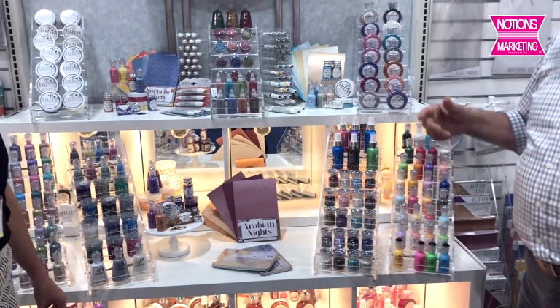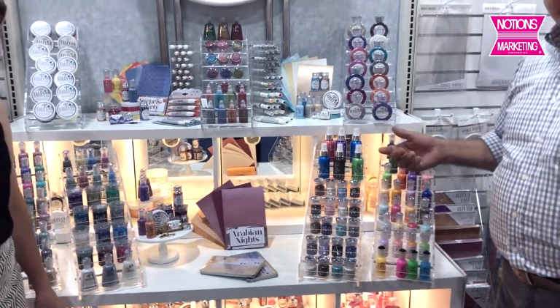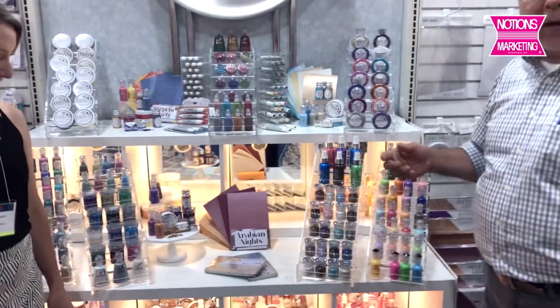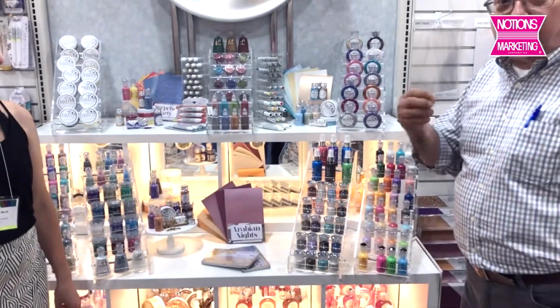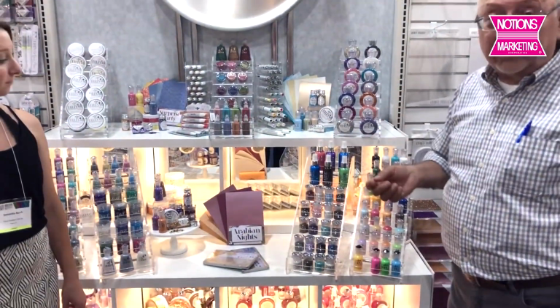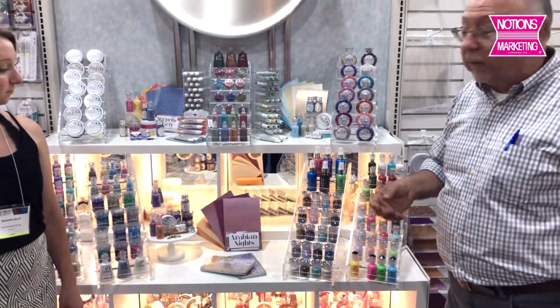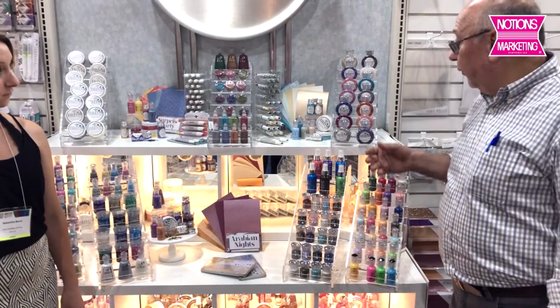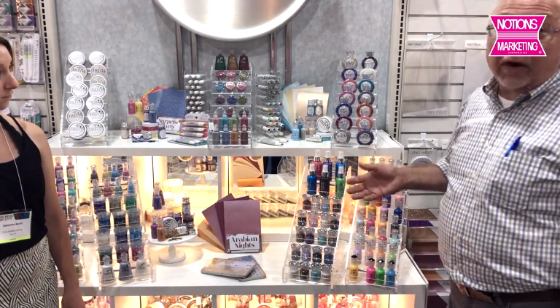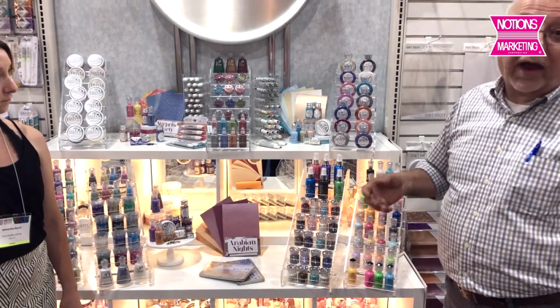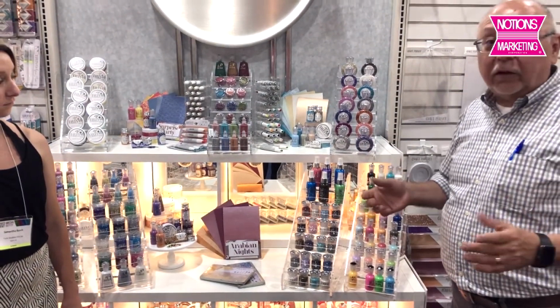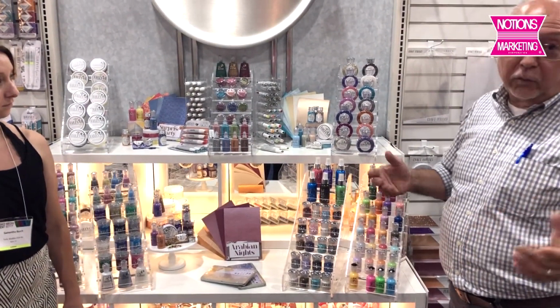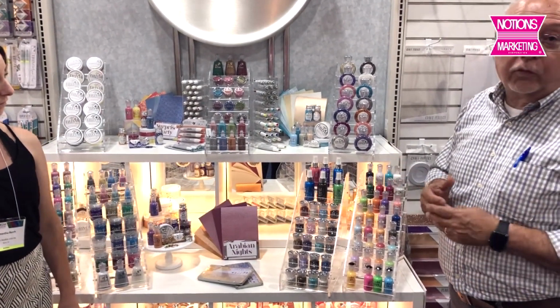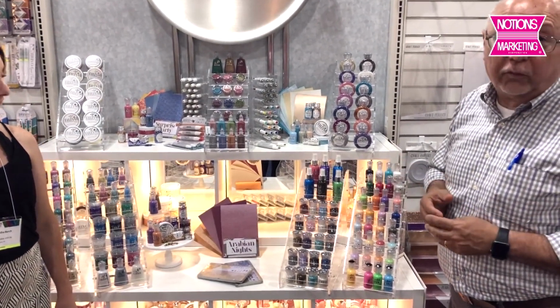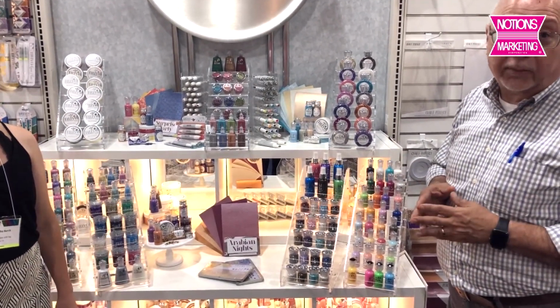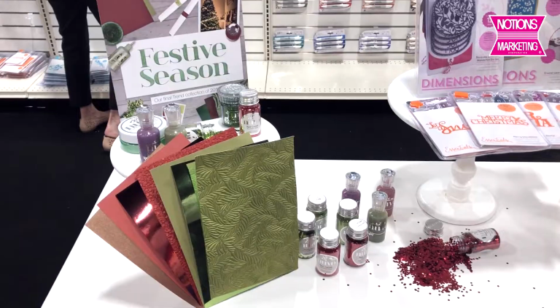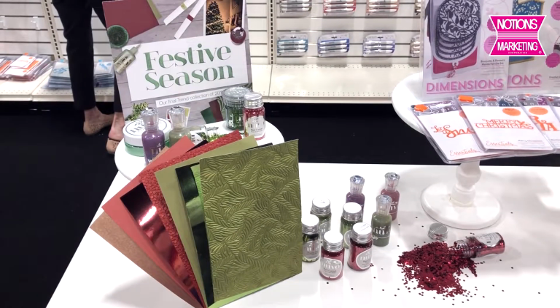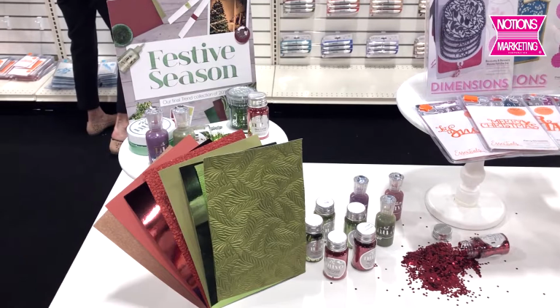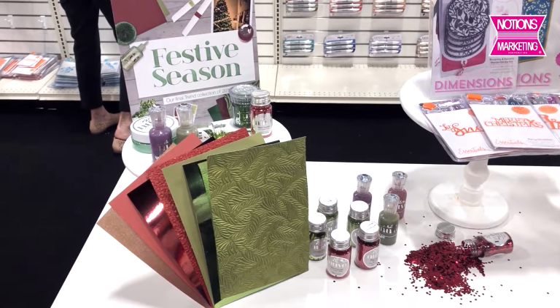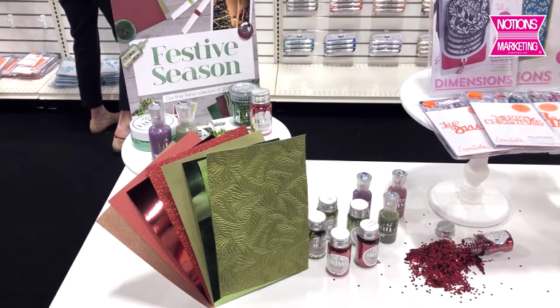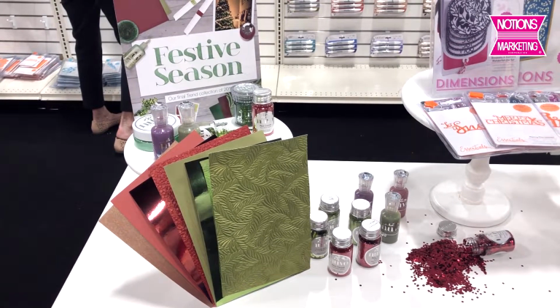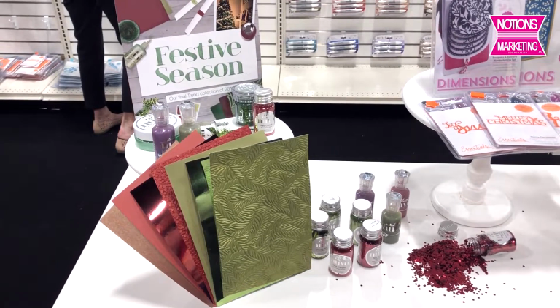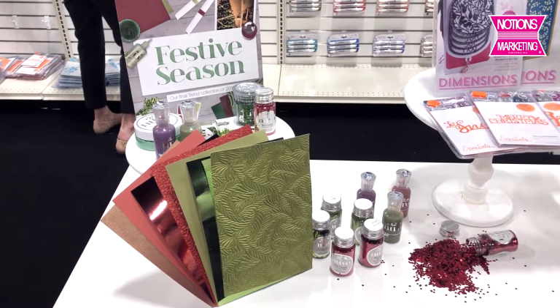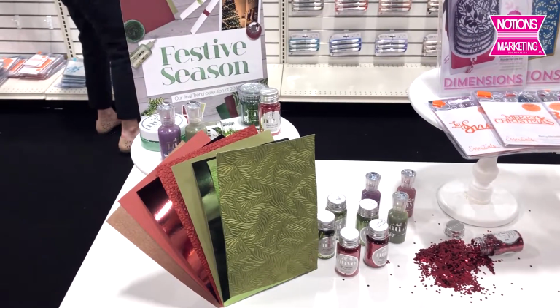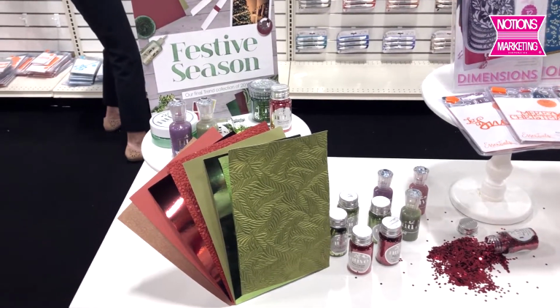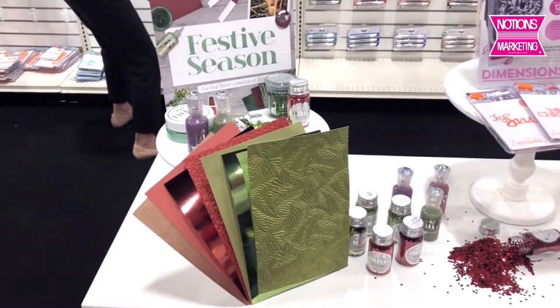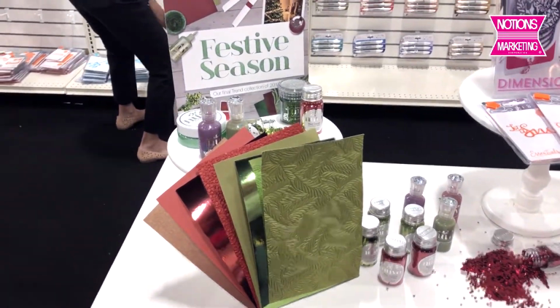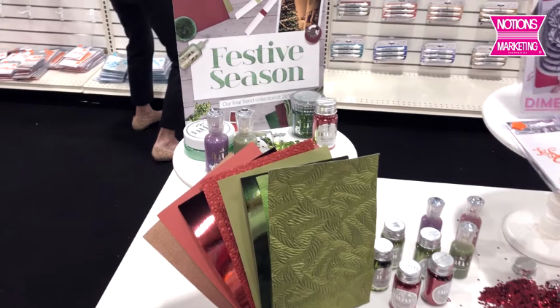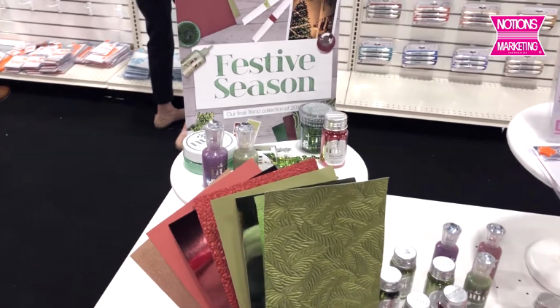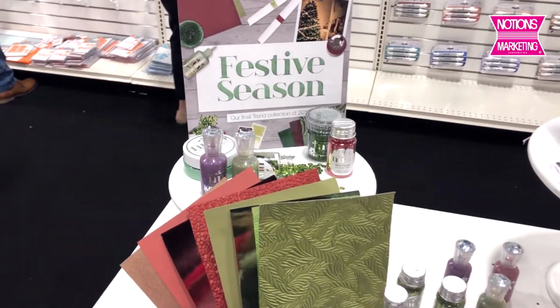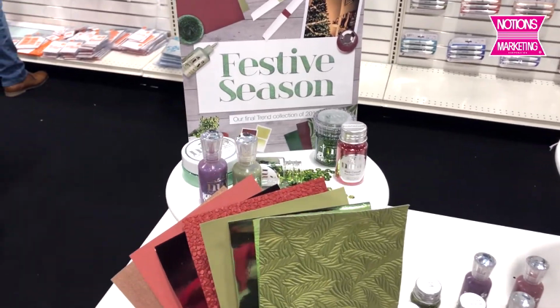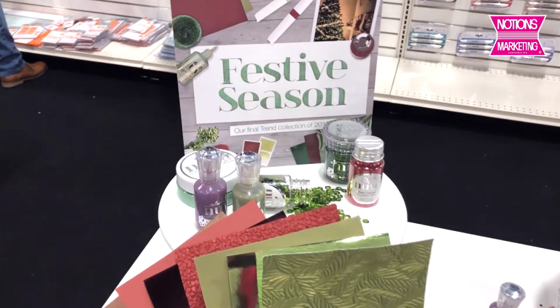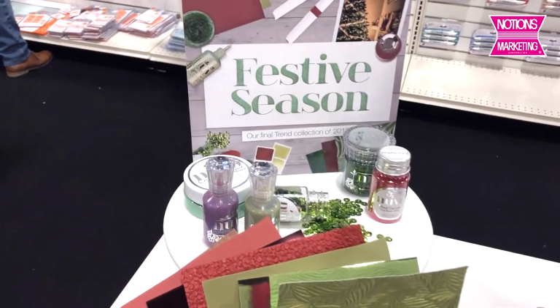And then the micro-fine, where you need to pick up more detail, they're in whites, blacks, clears, and of course gold, silver, and copper. Now this over here is the fourth release of the Color Trends for the year's Christmas release, which launches on the 1st of August.